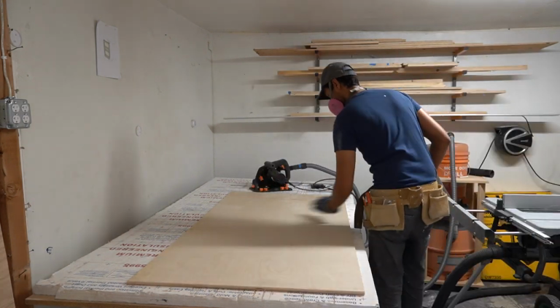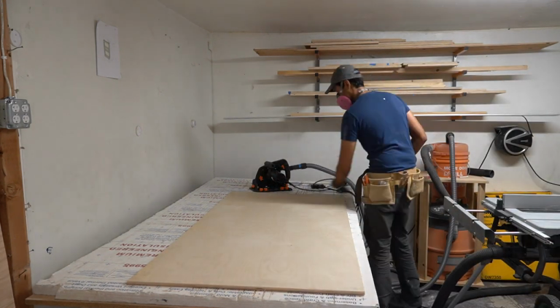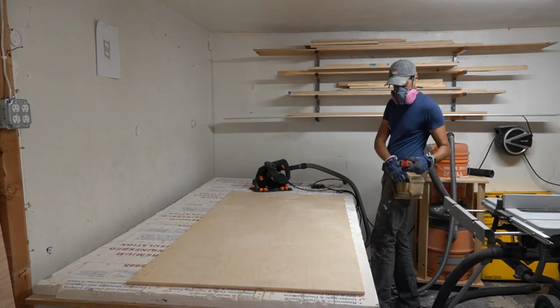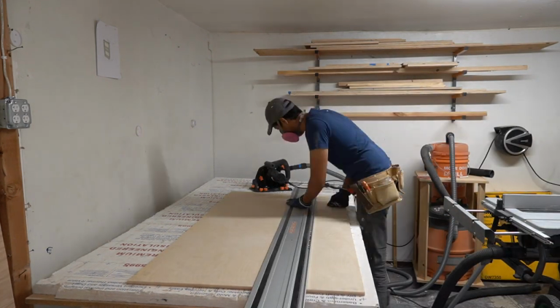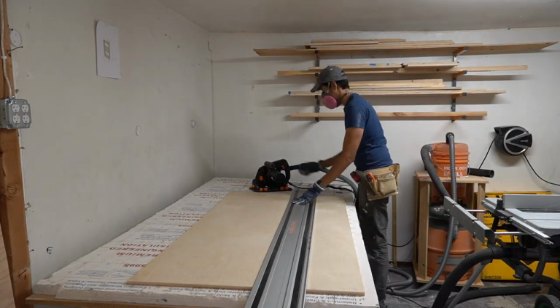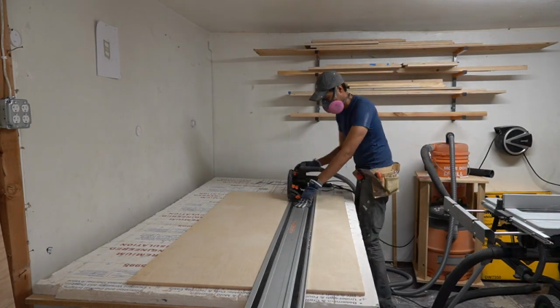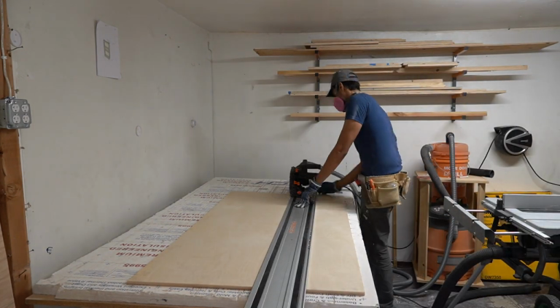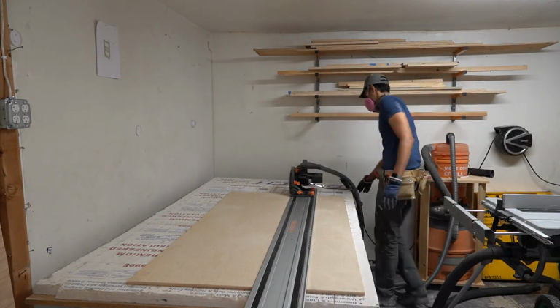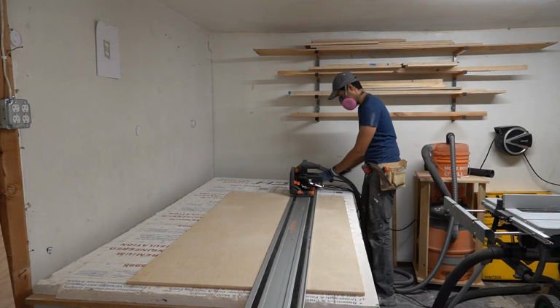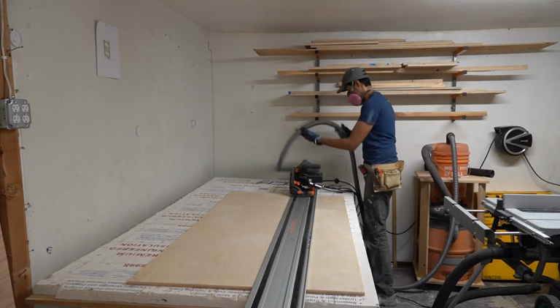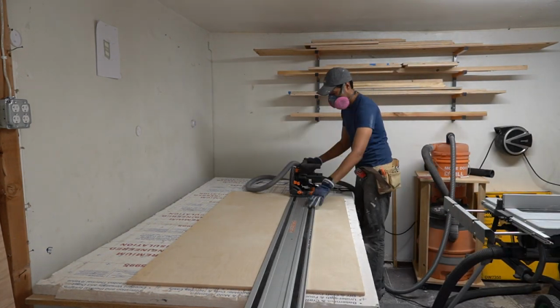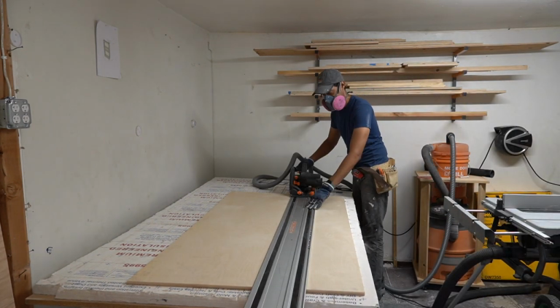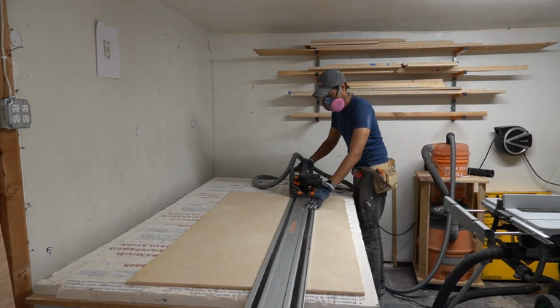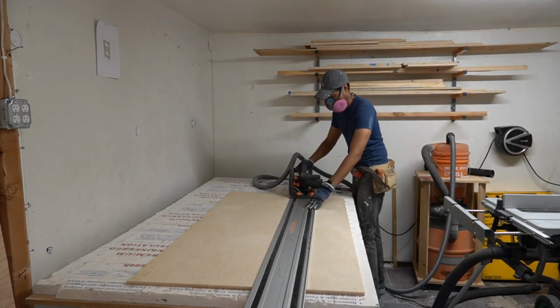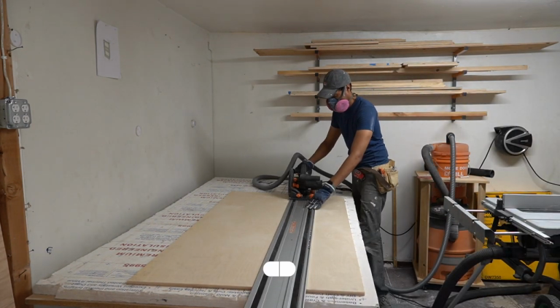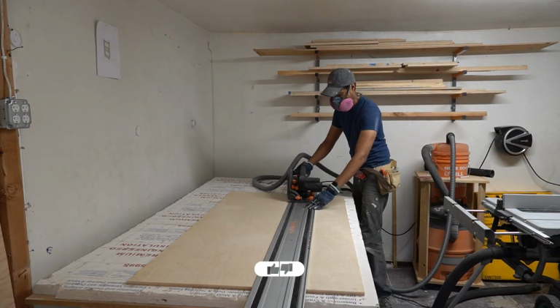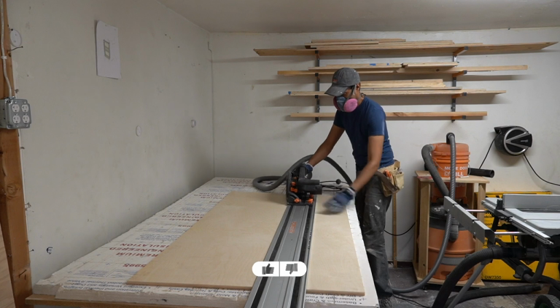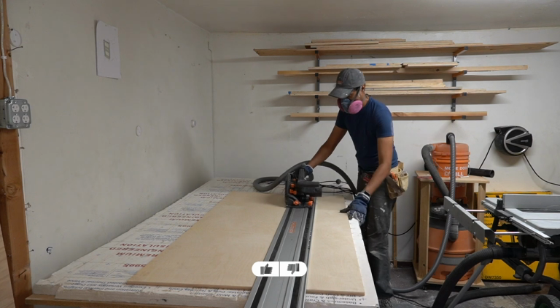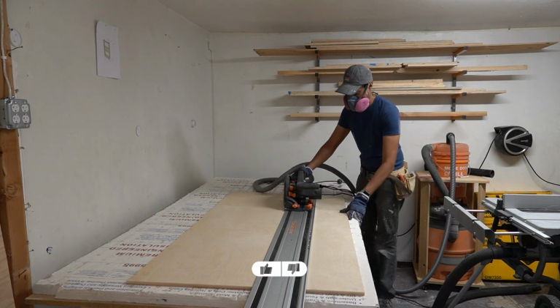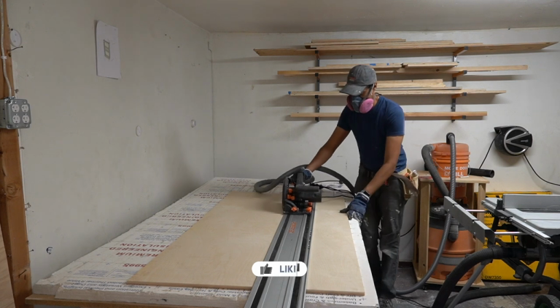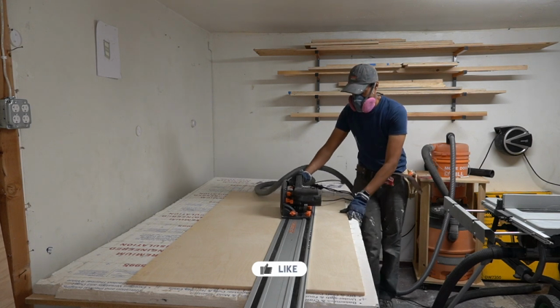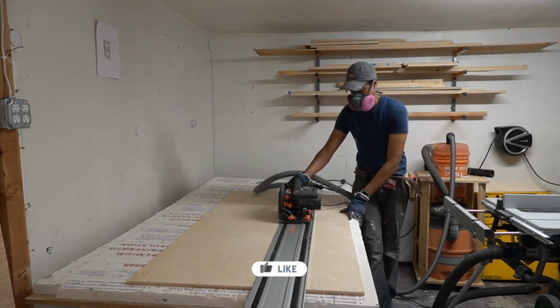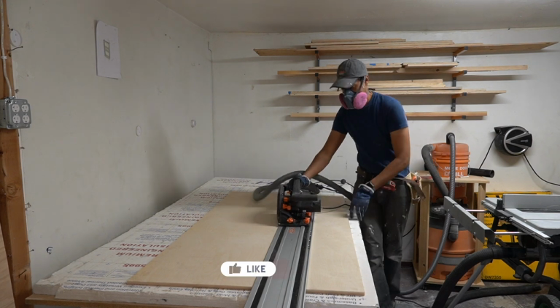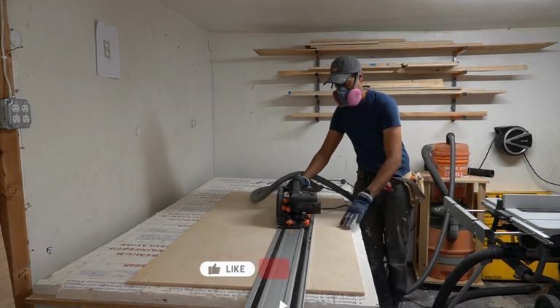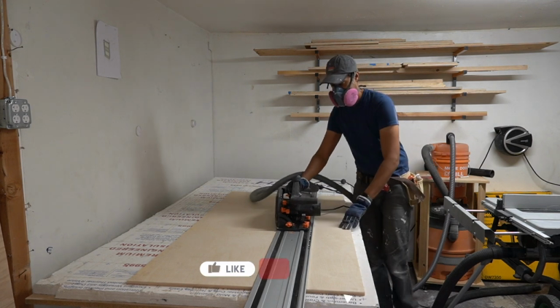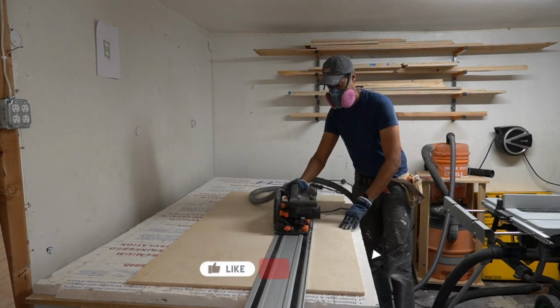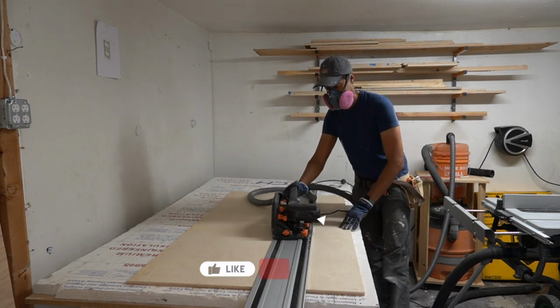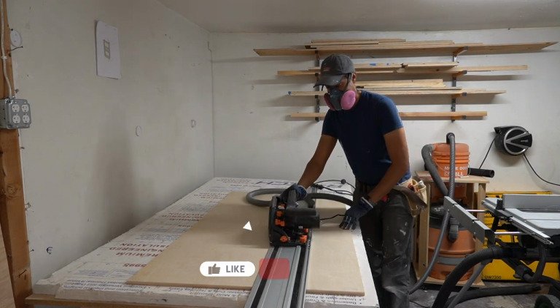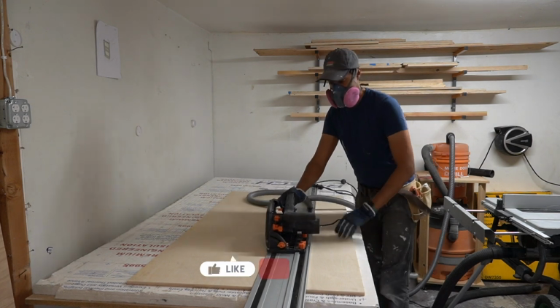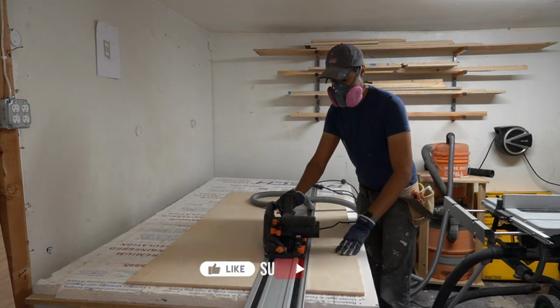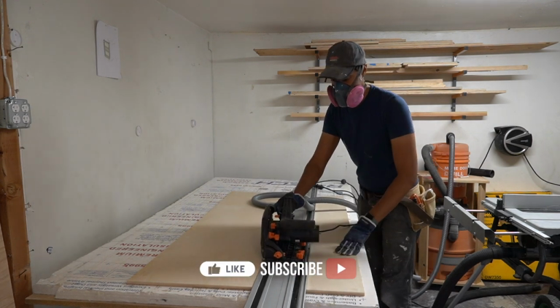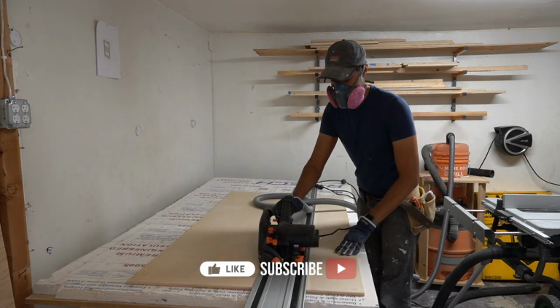I used my track saw to cut down half-inch sheets of plywood to build it out, fitting the panels into the cavities created by the support blocks.